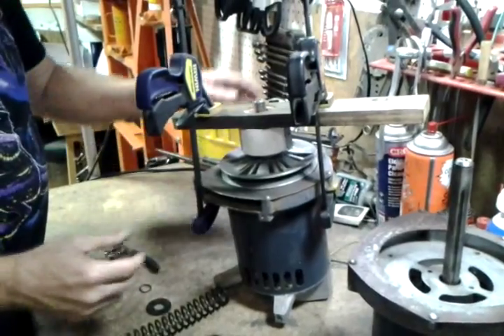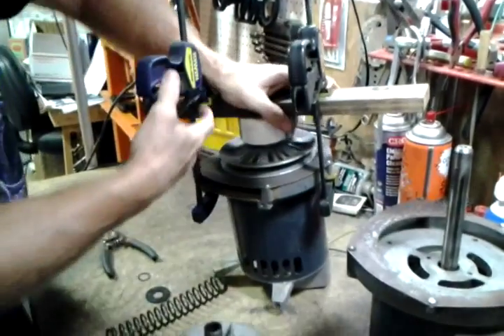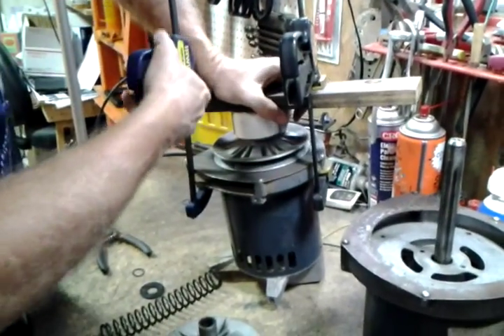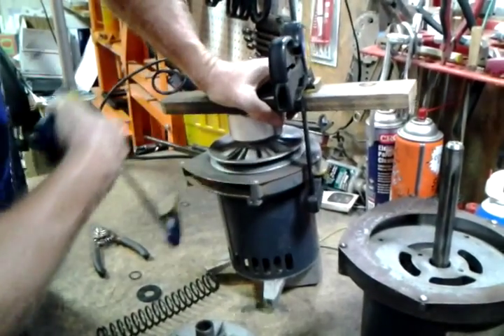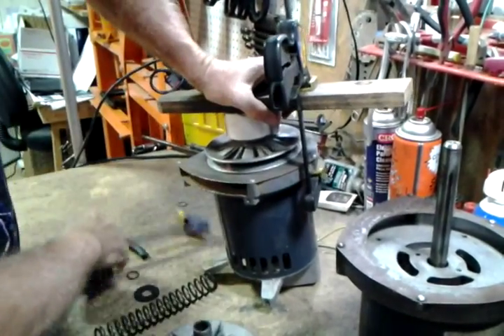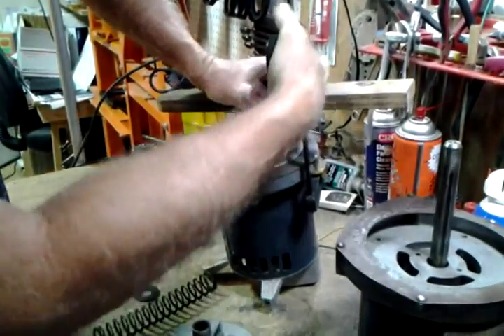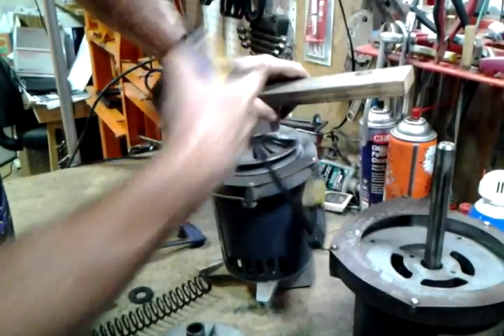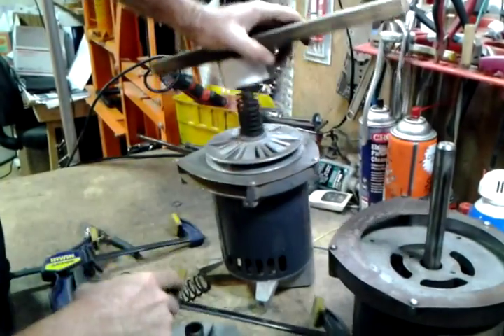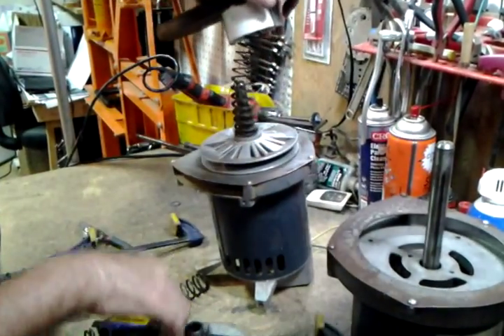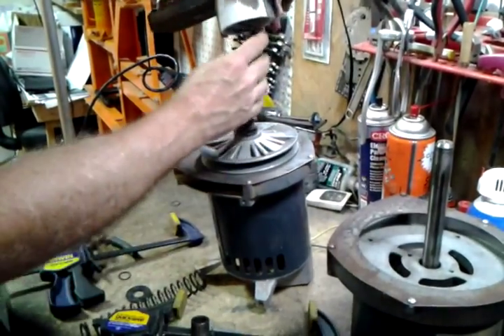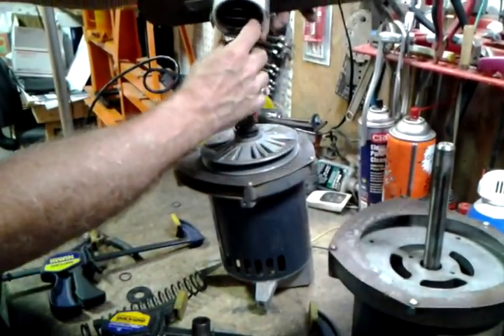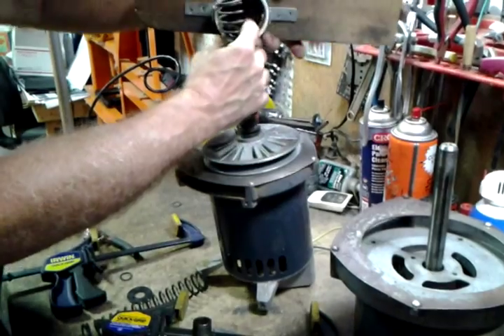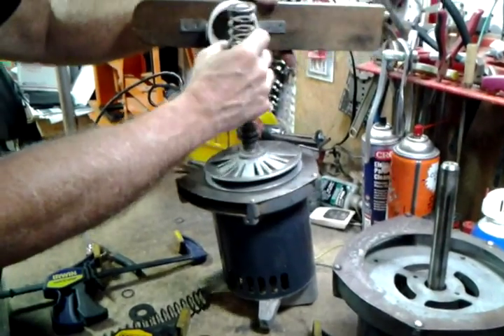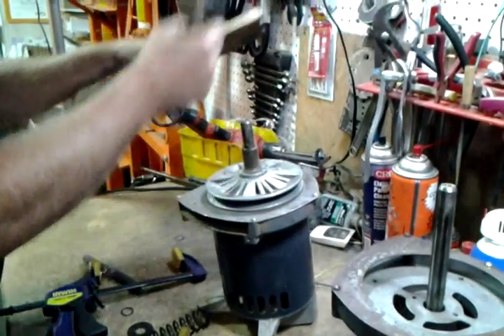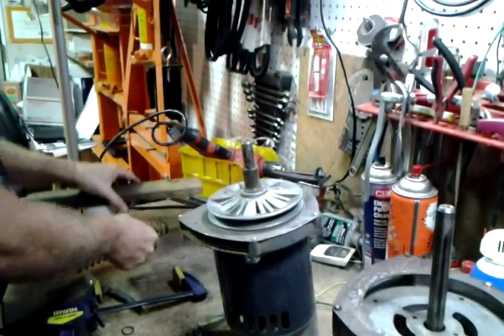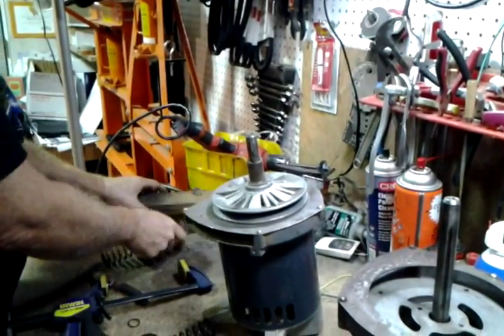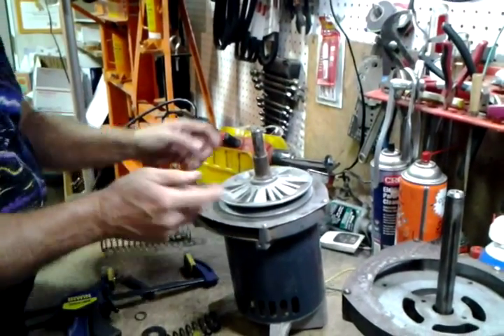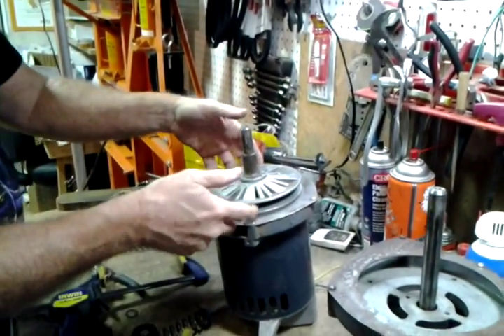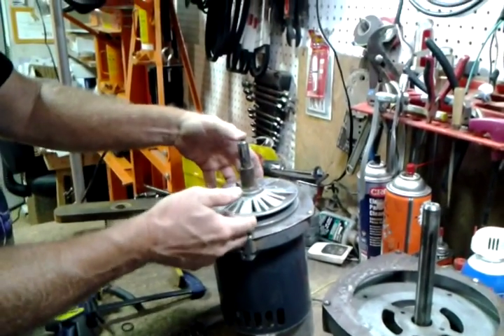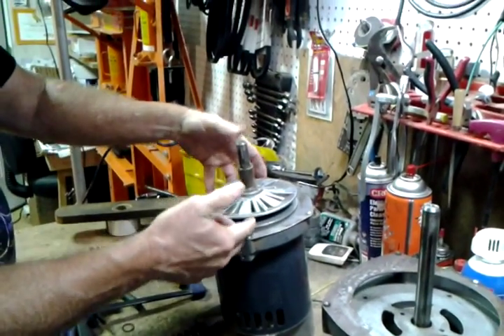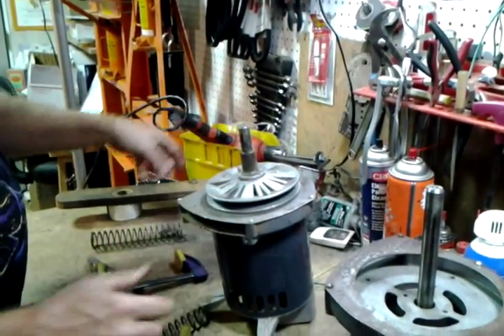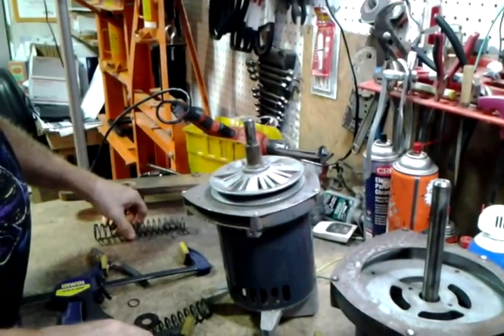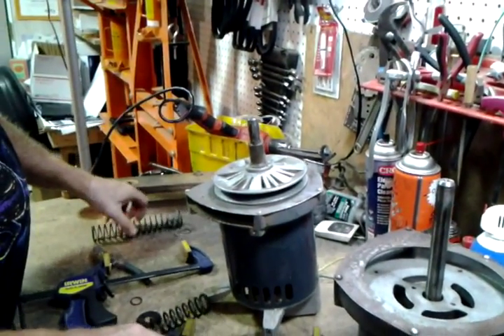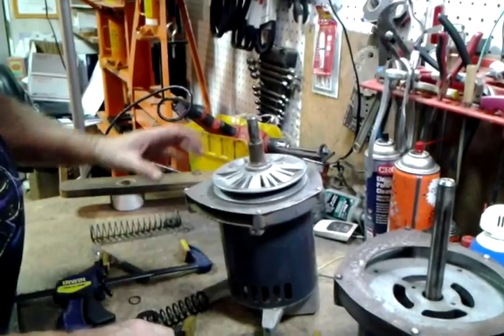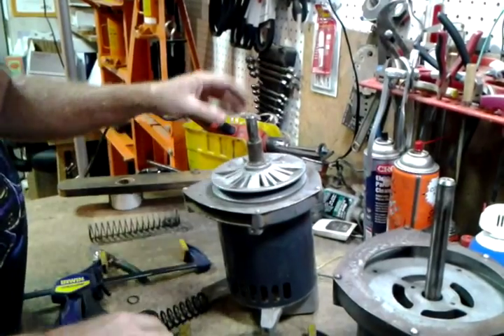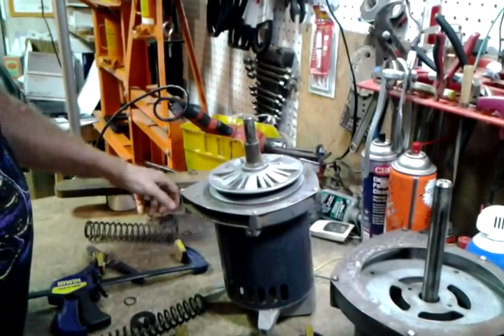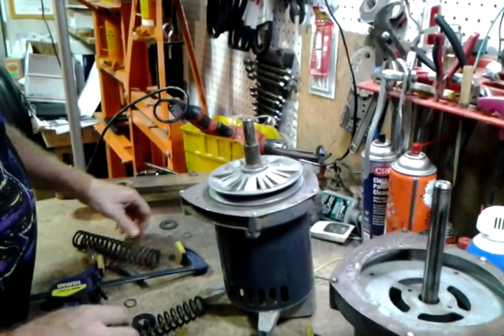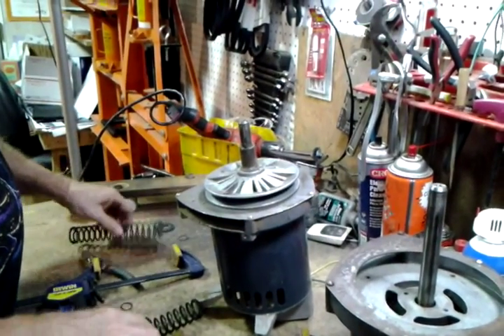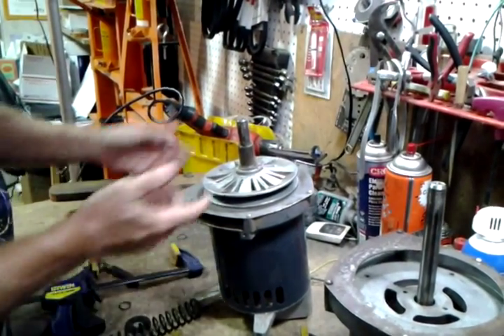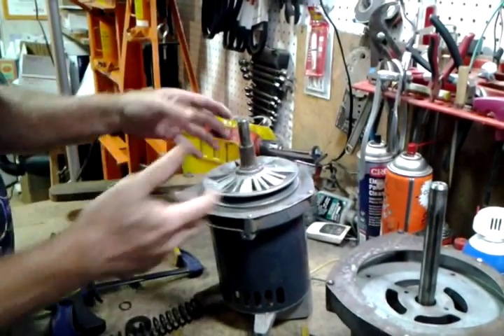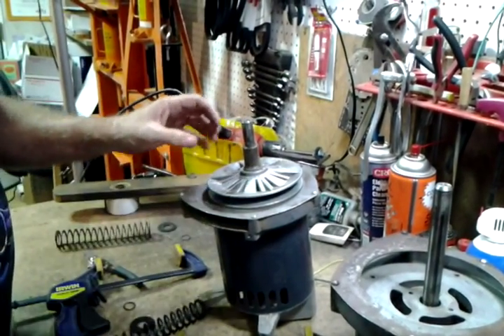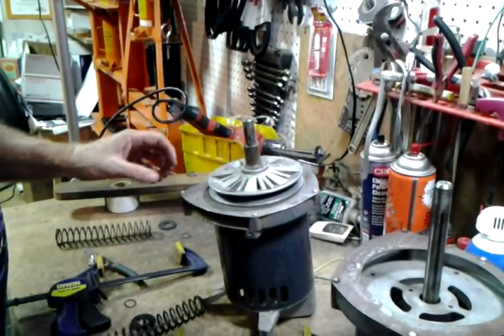And then carefully release. So if I was to take all this apart, that's where I would start — taking that snap ring off and removing these components one at a time.